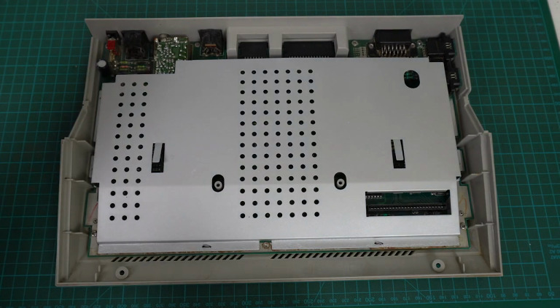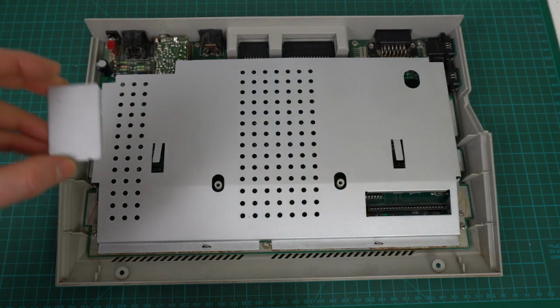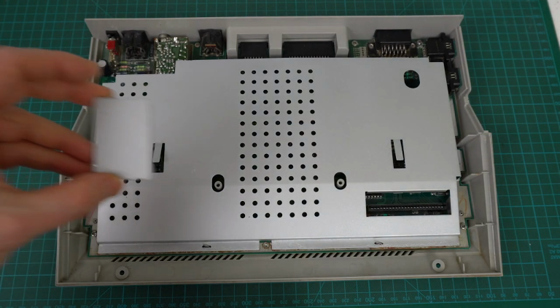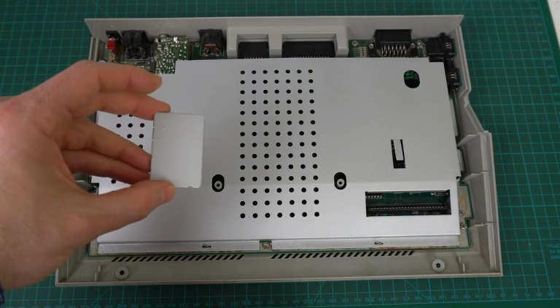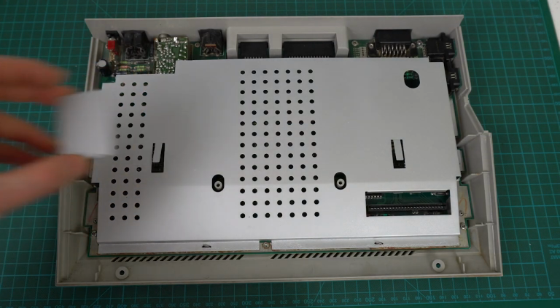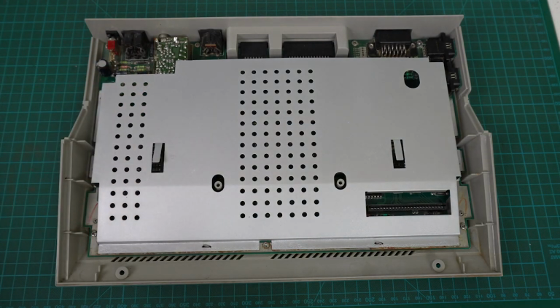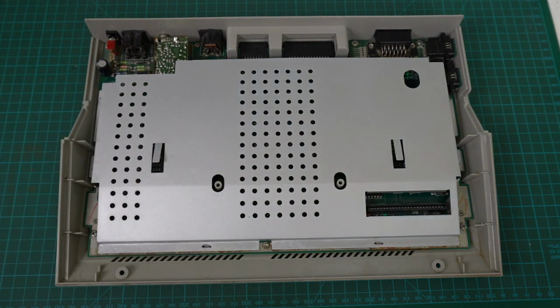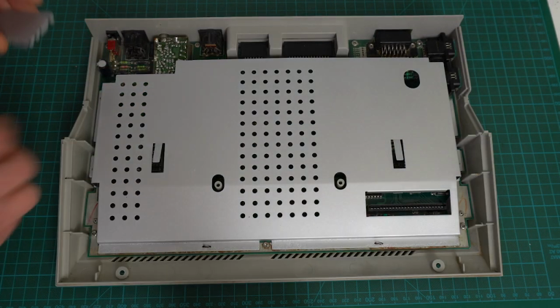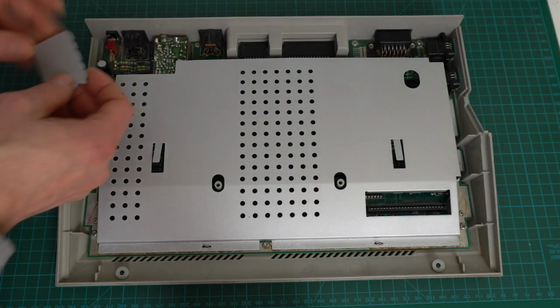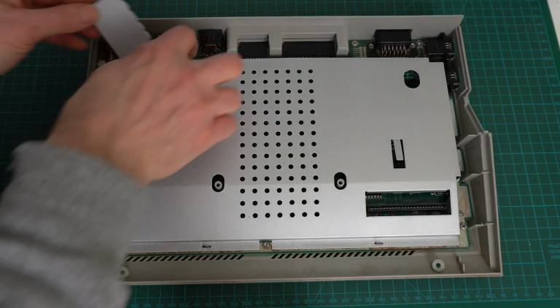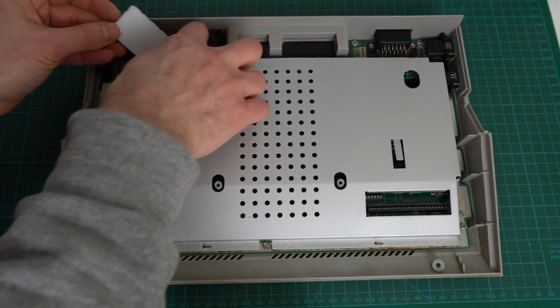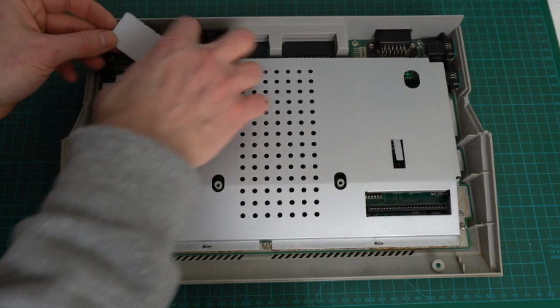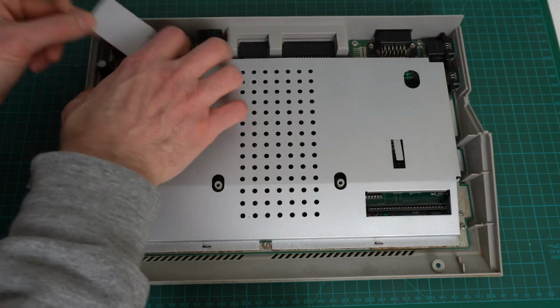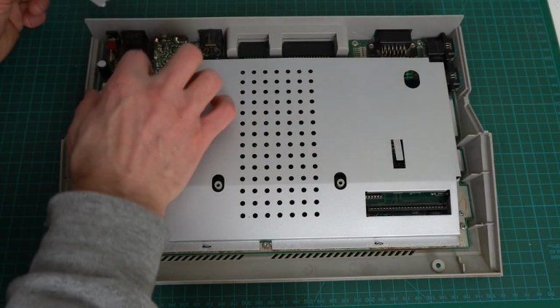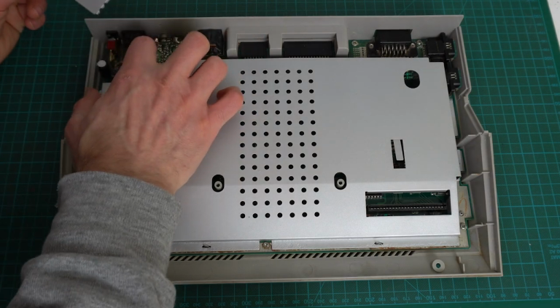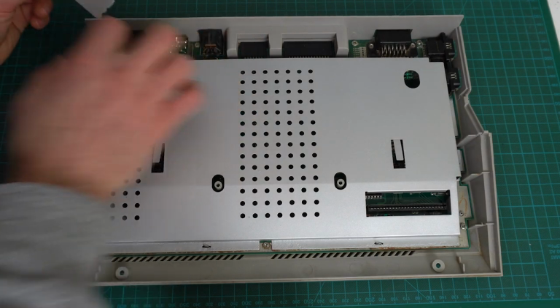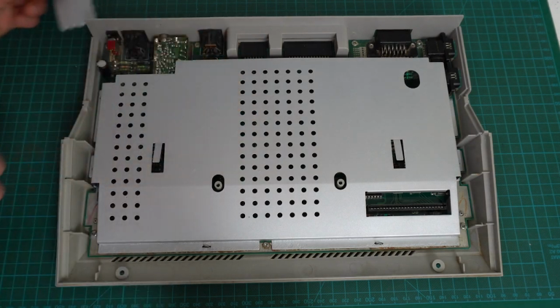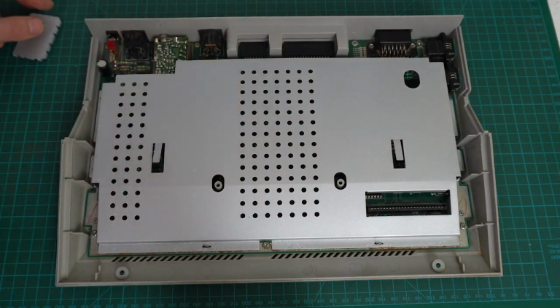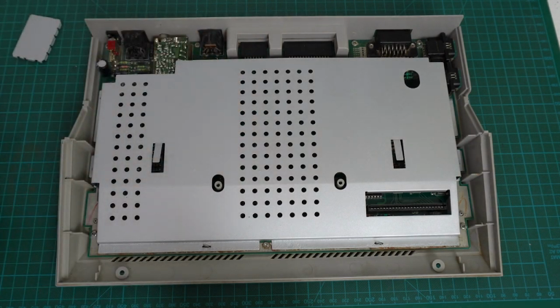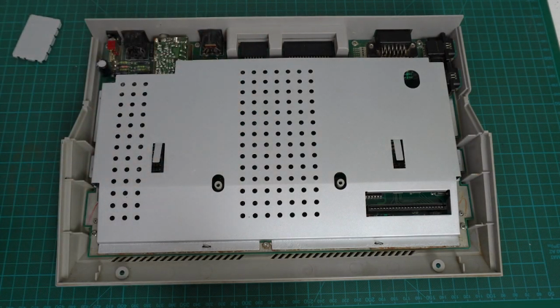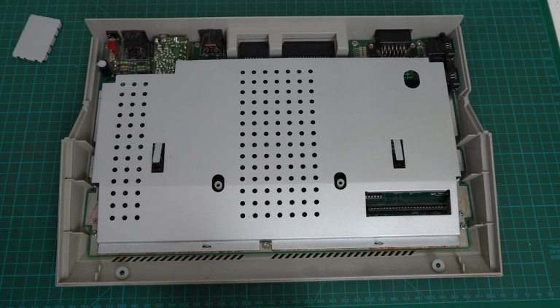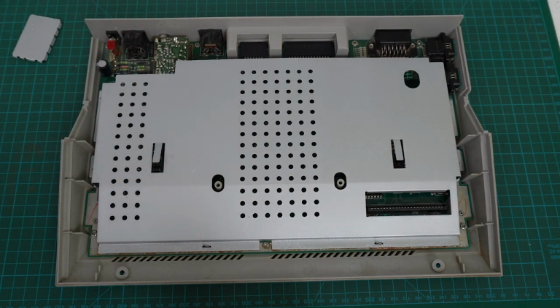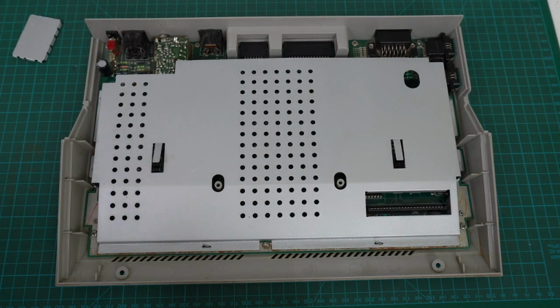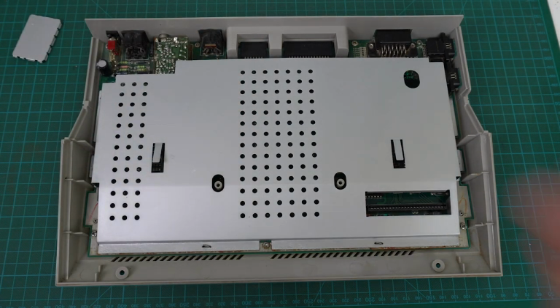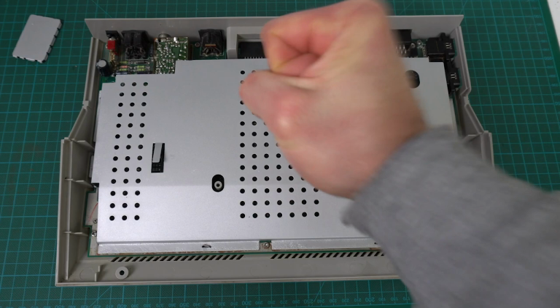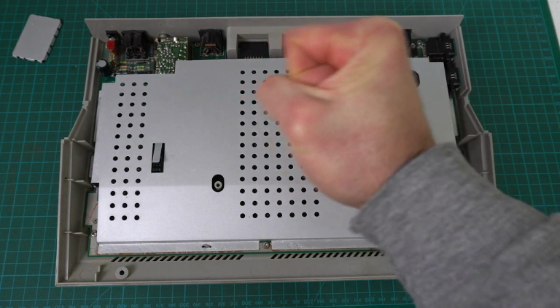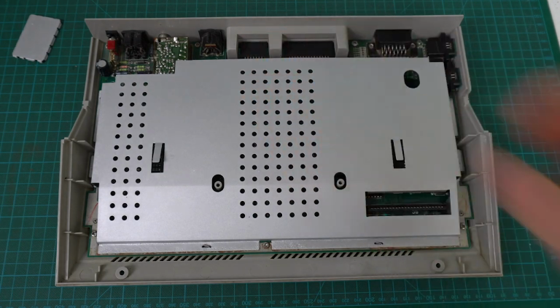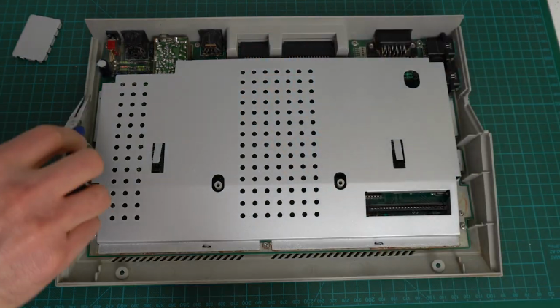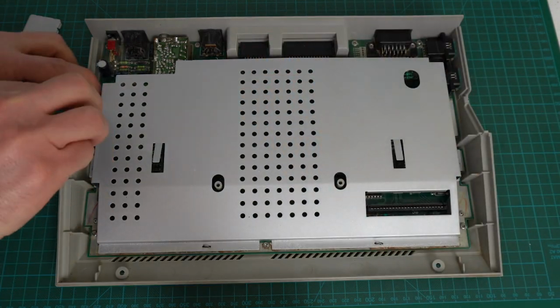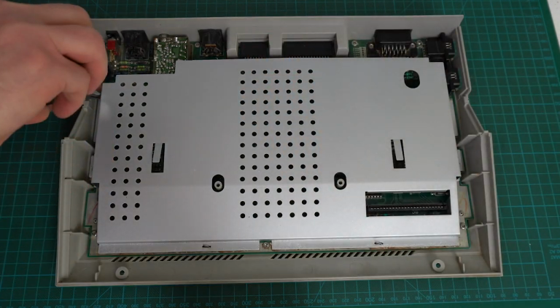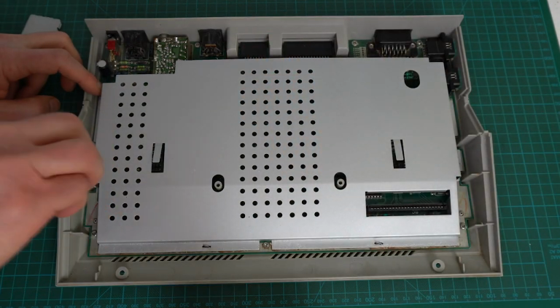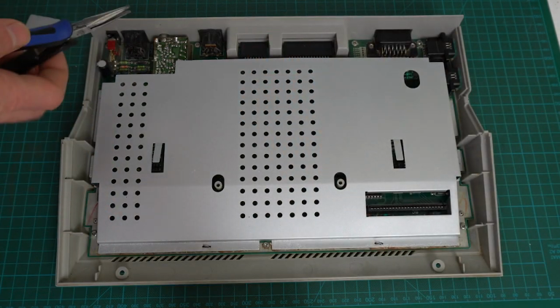Oh no, I forgot to put the modulator shield back on, and I can't put it in with the RF shield already in place — I guess I need to undo this one.